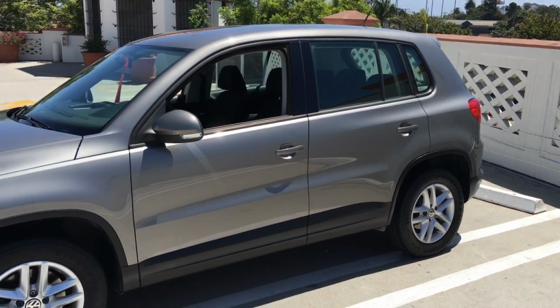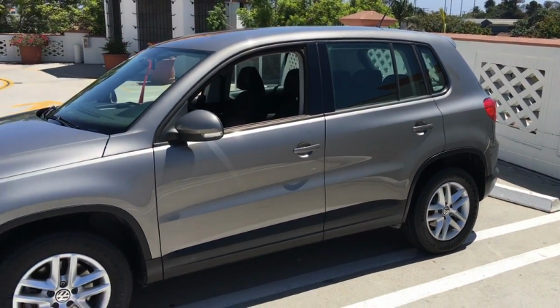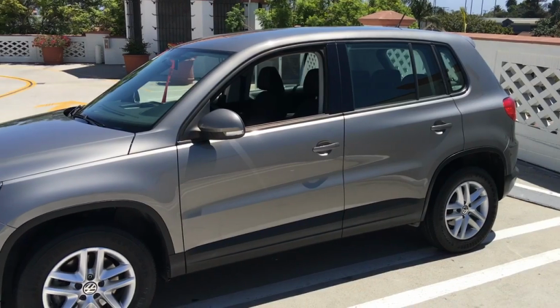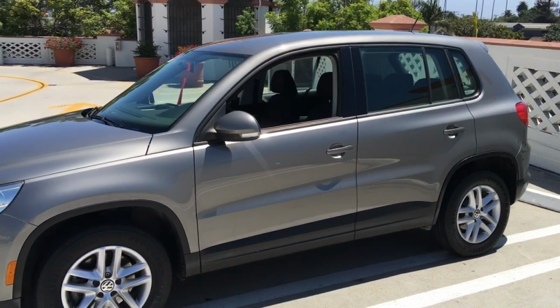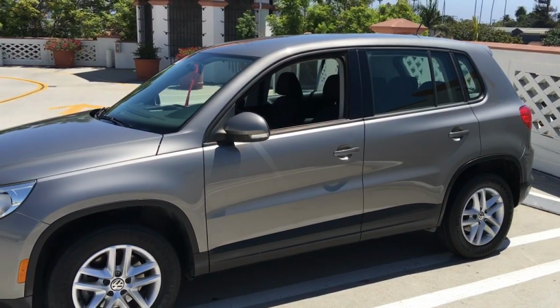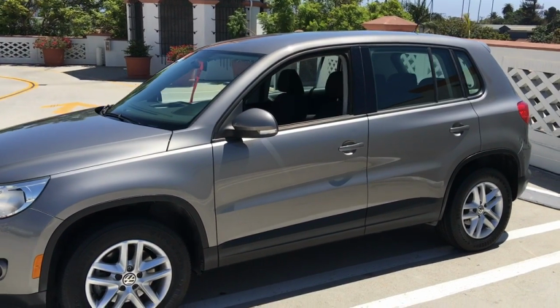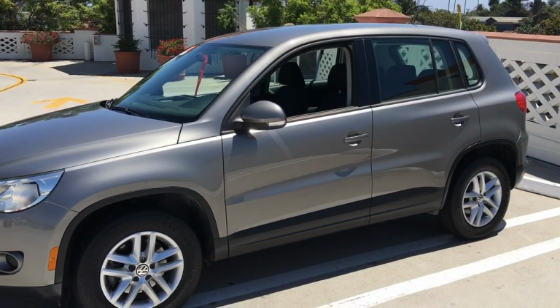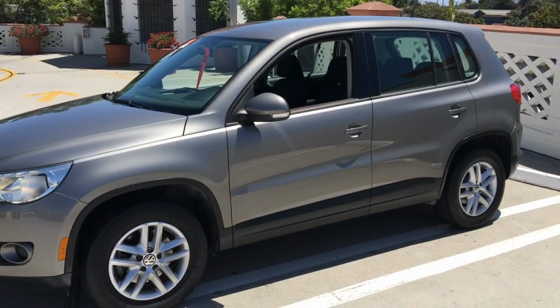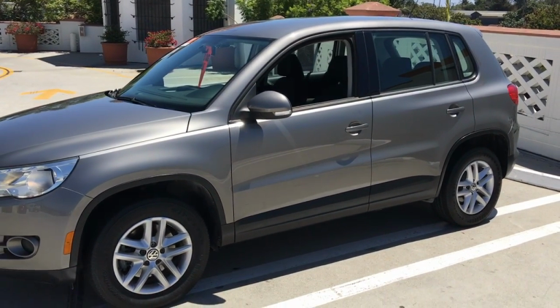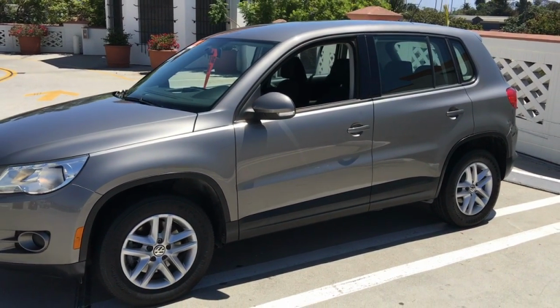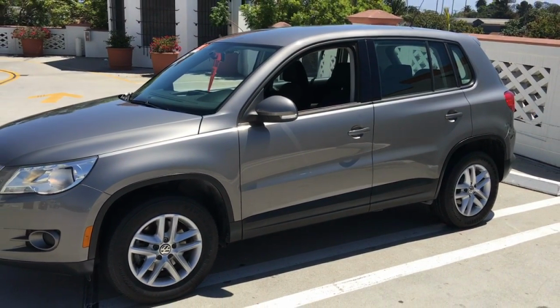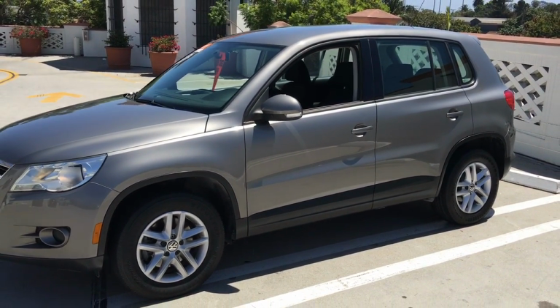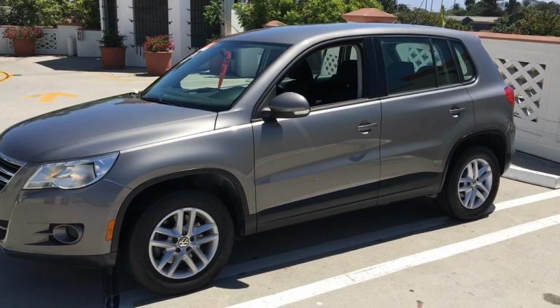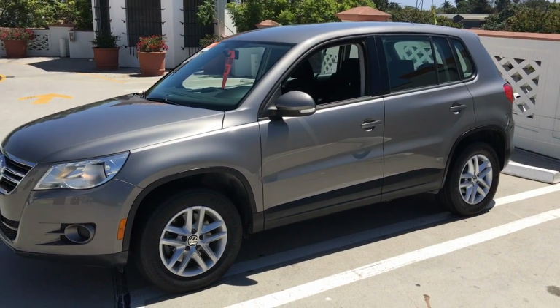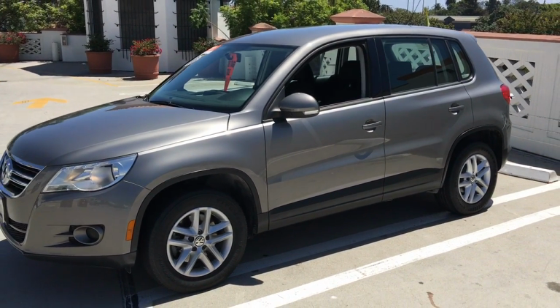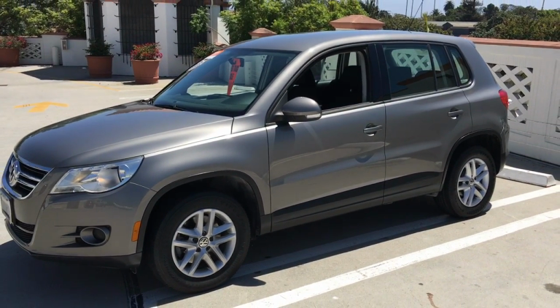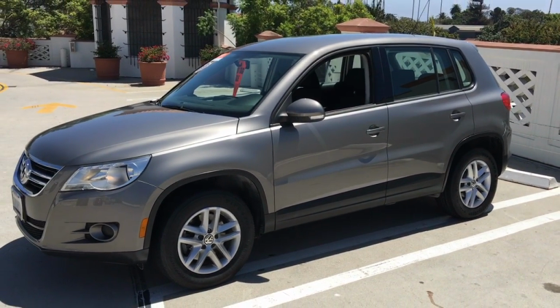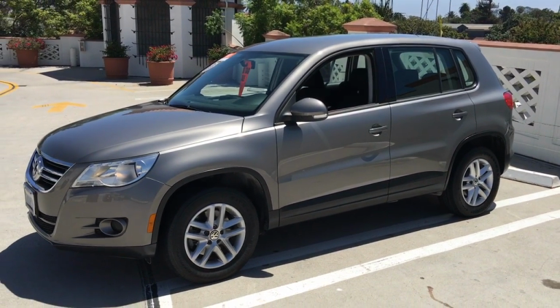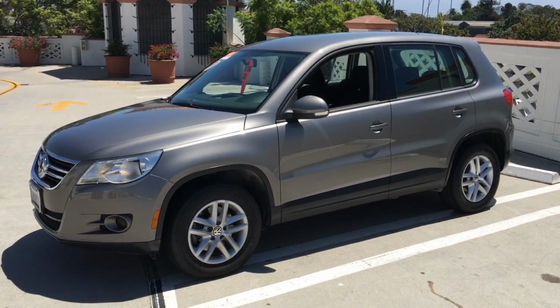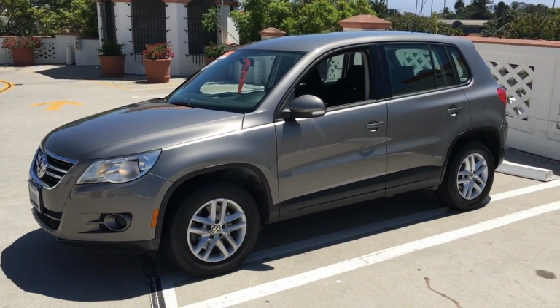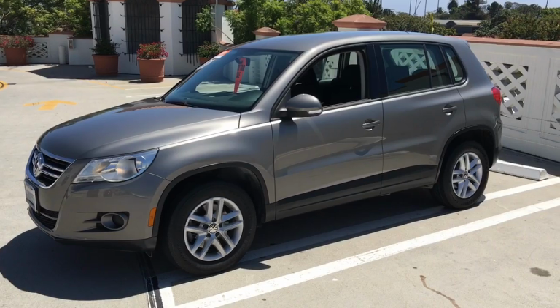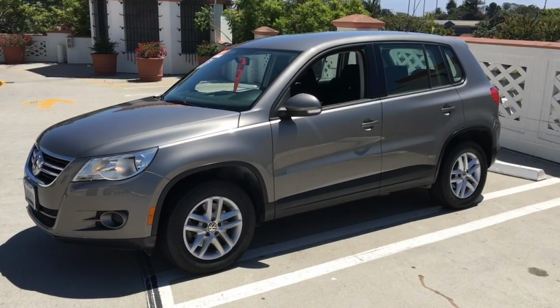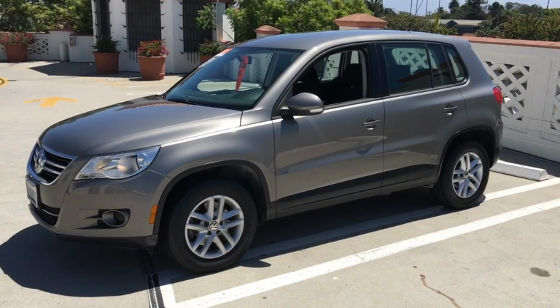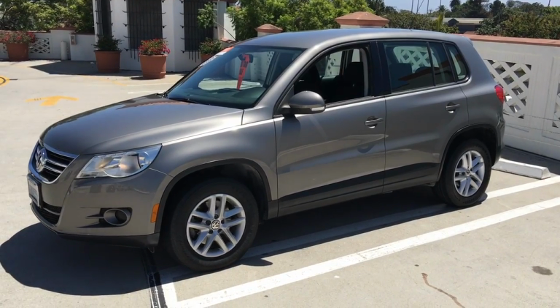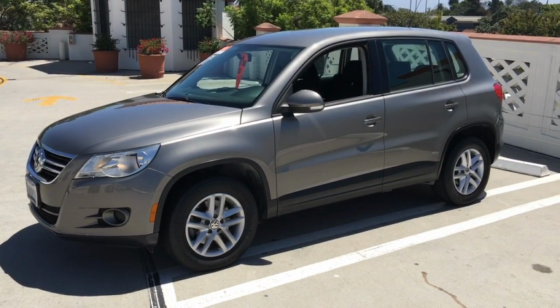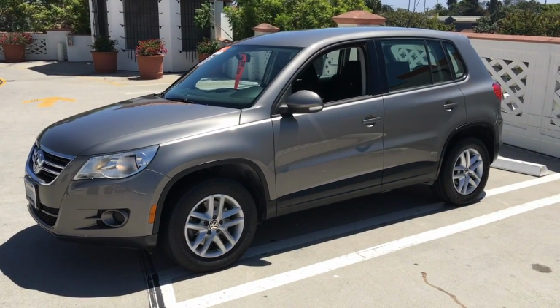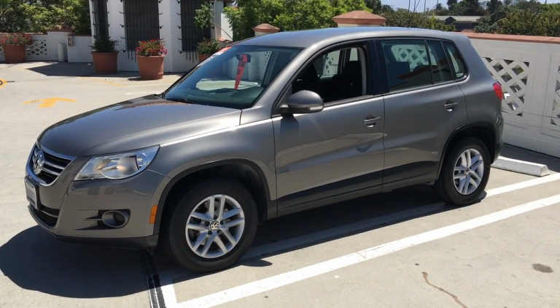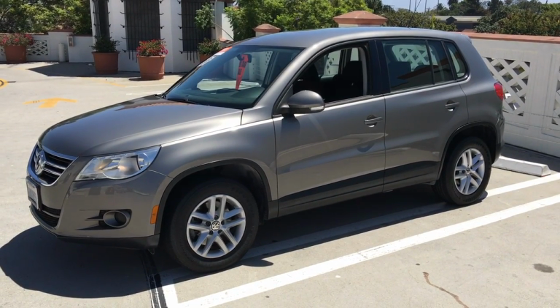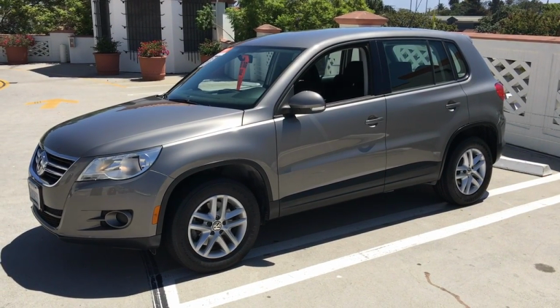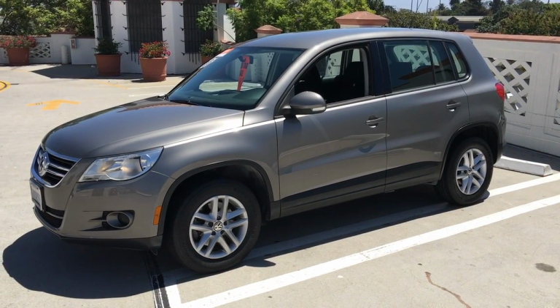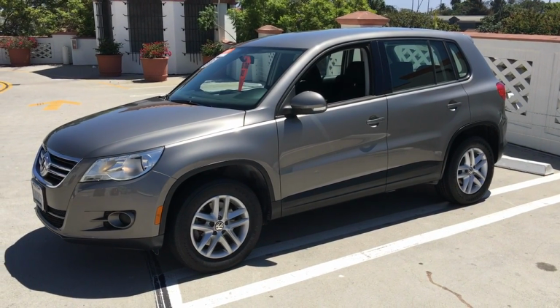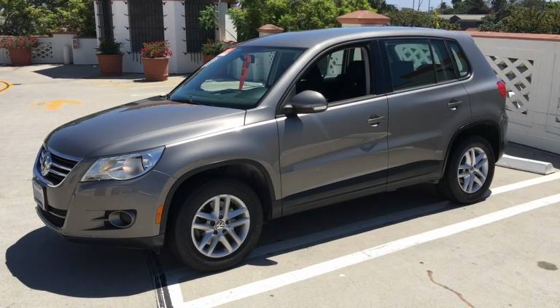Come and take a look at this great car. It's located at the corner of Chapala and Ortega, downtown Santa Barbara. What a great deal — Santa Barbara Volkswagen.